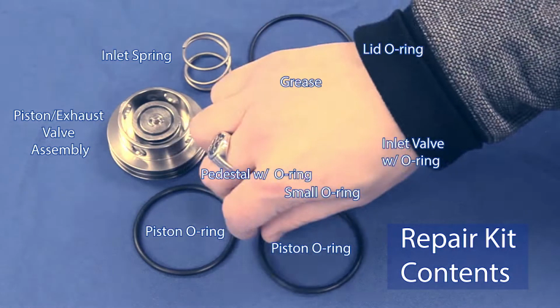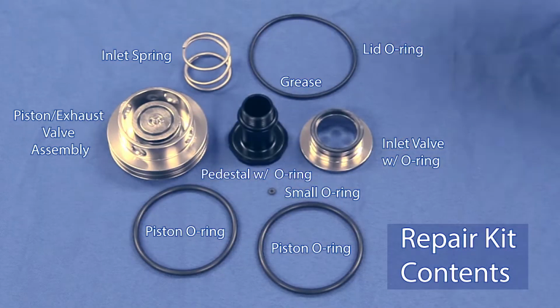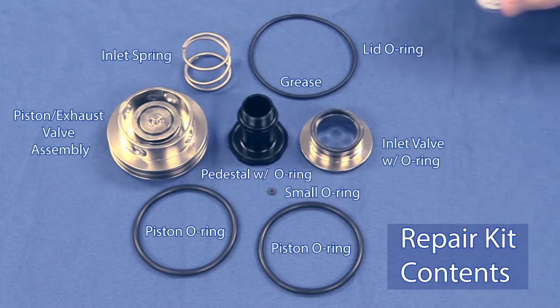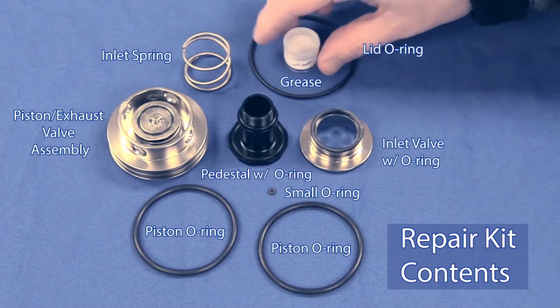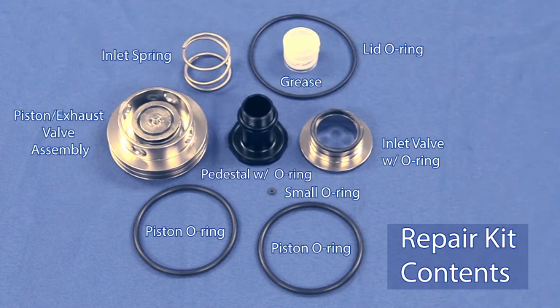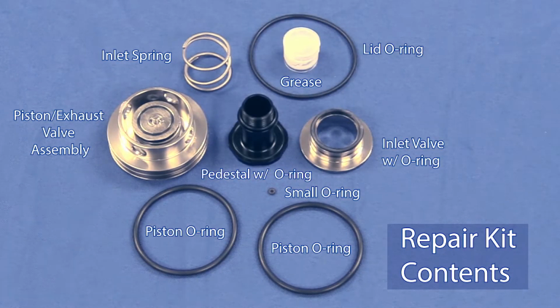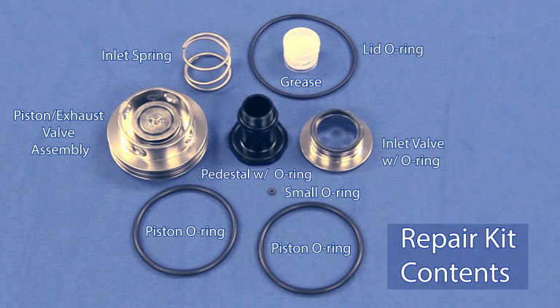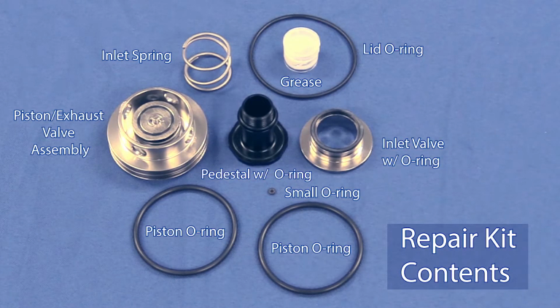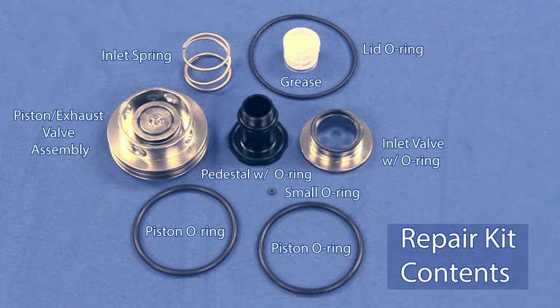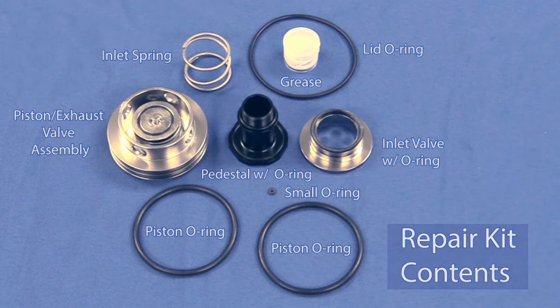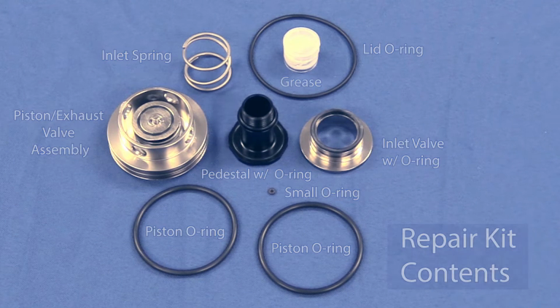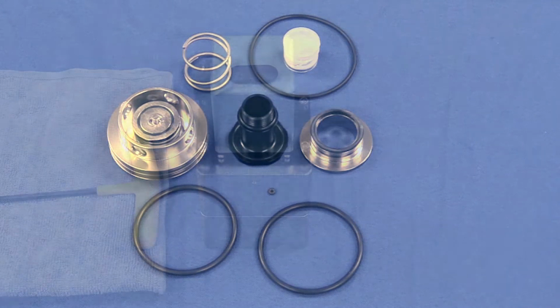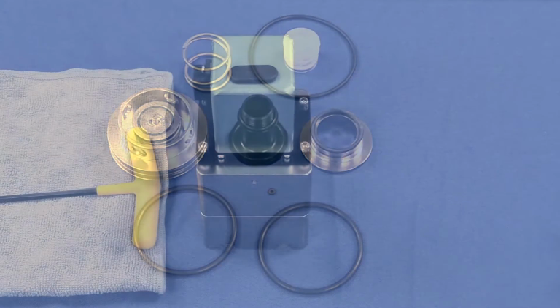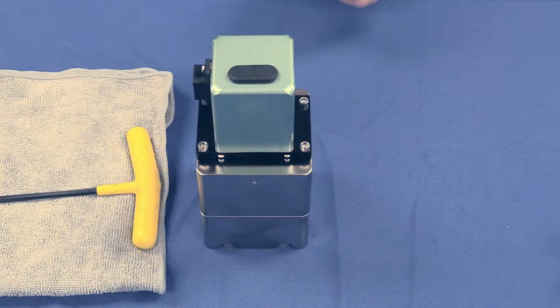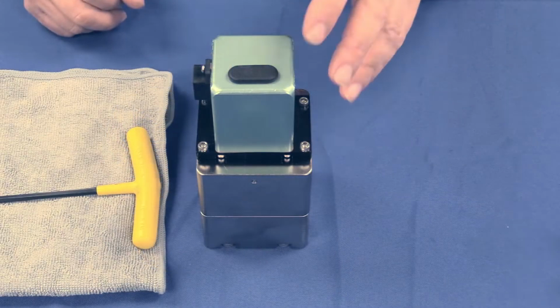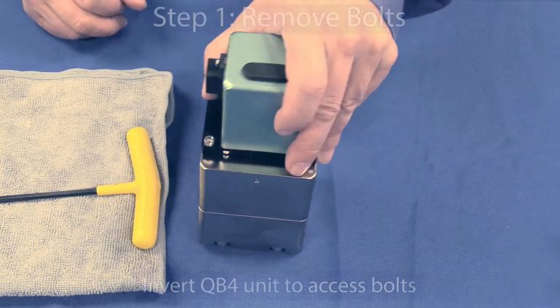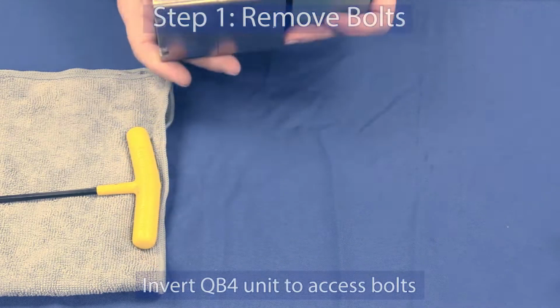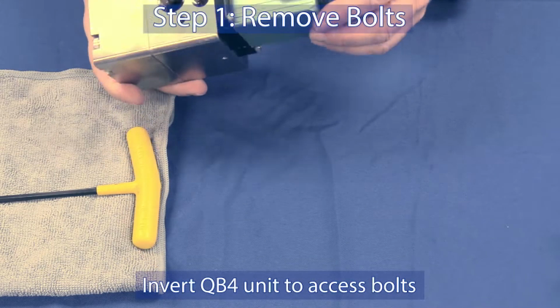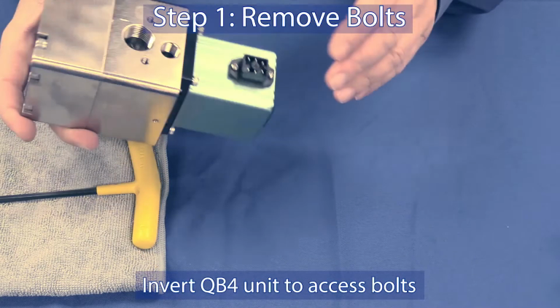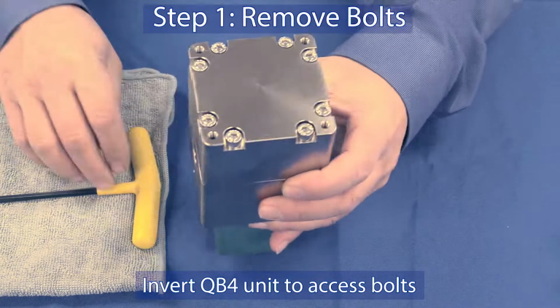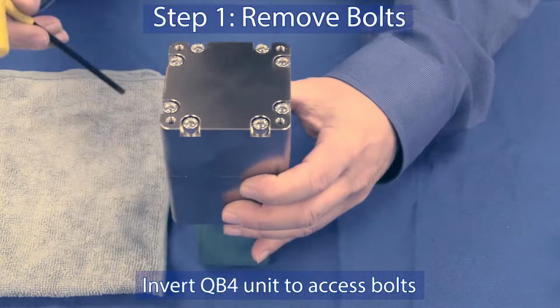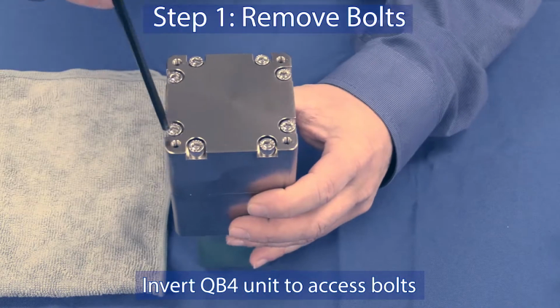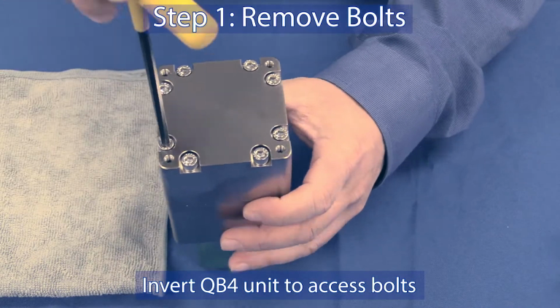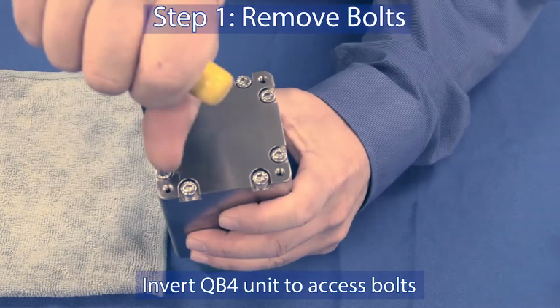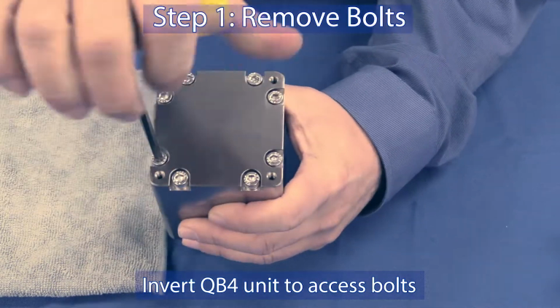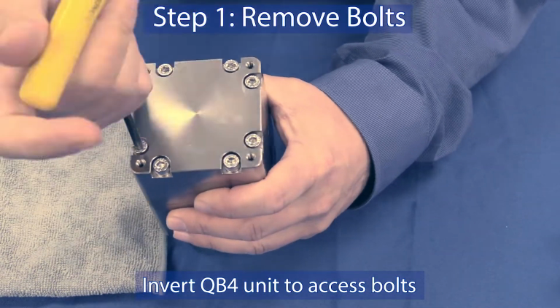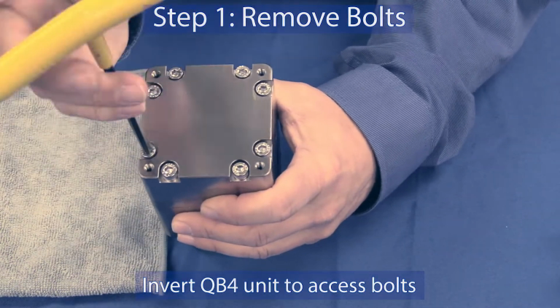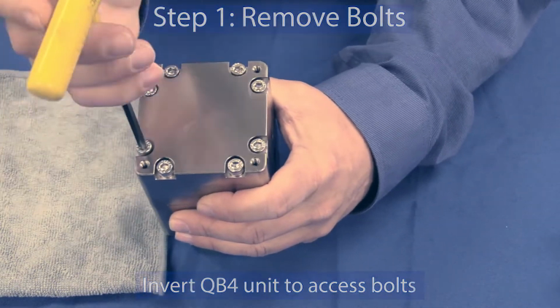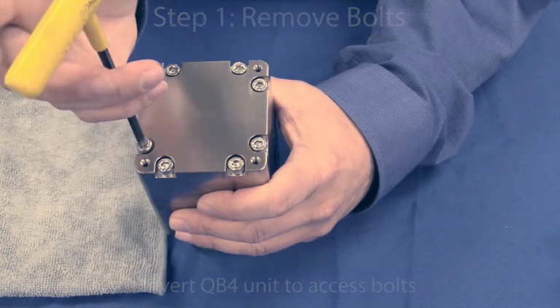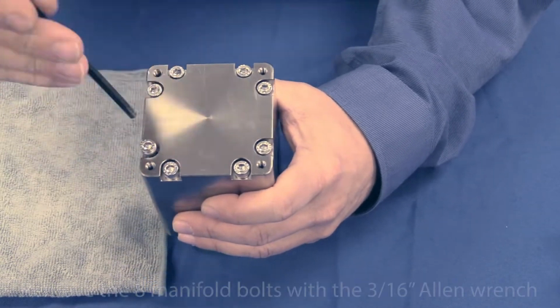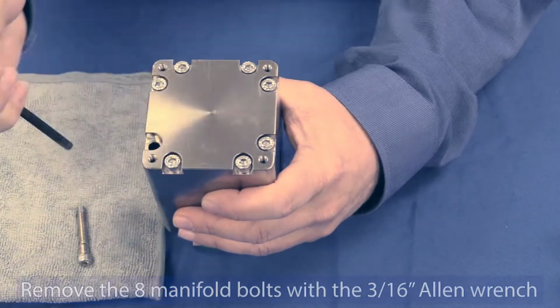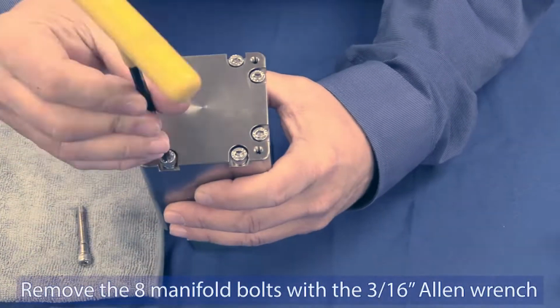The kit also includes two piston o-rings and grease. Step 1: Invert the QB4 to access and remove the bolts that secure the base.